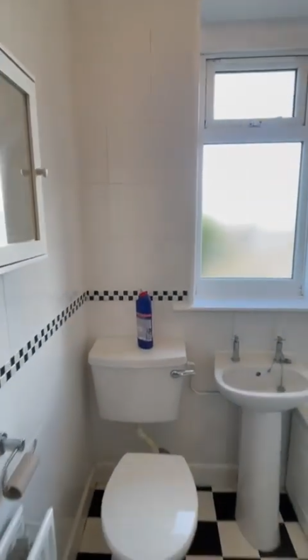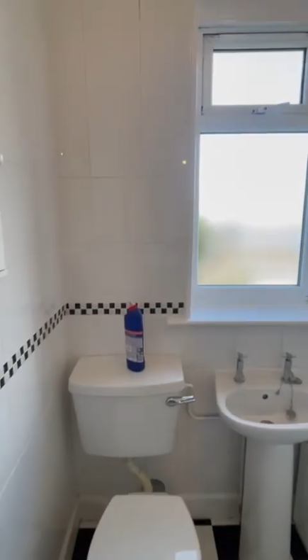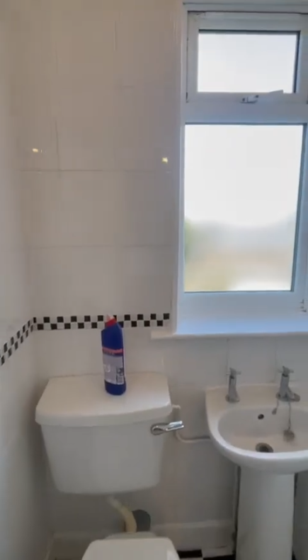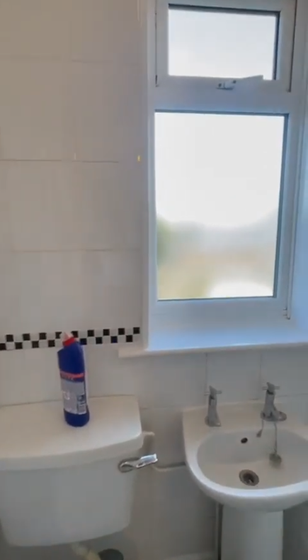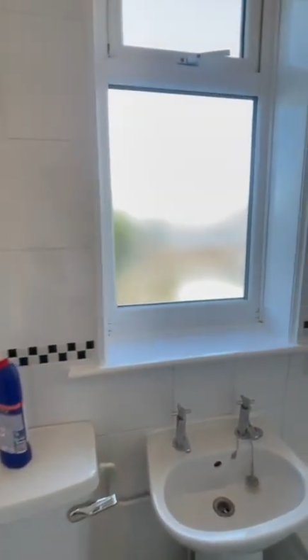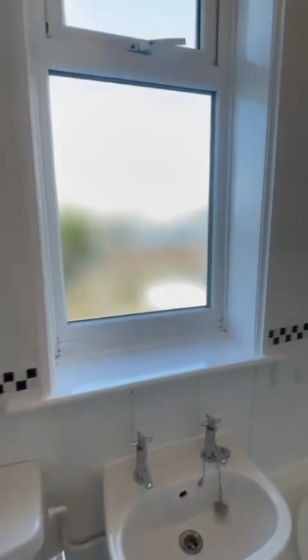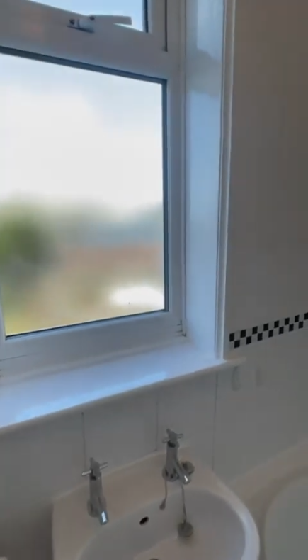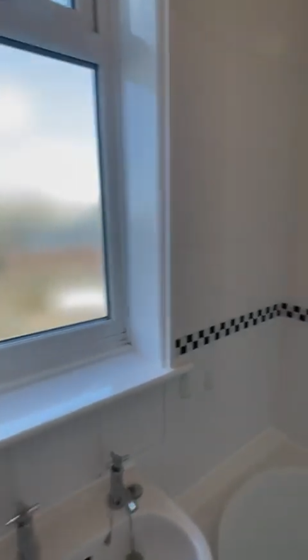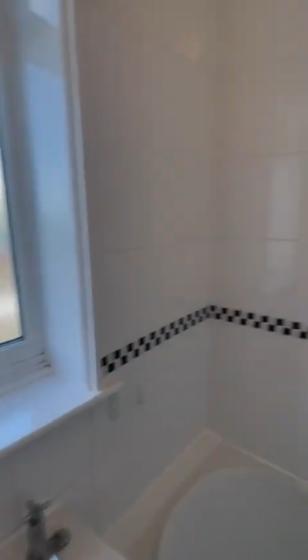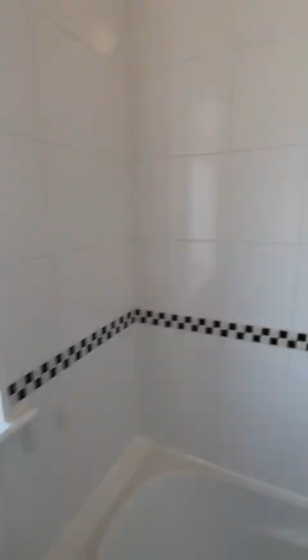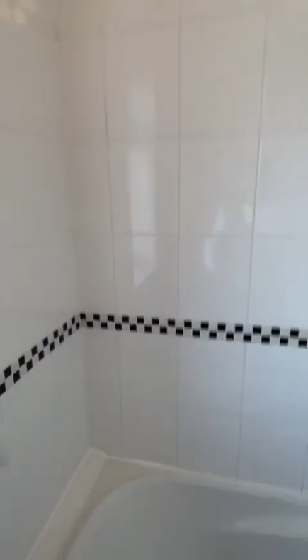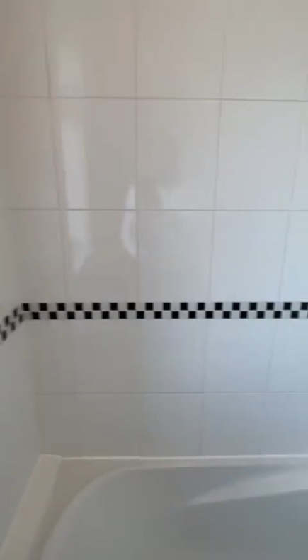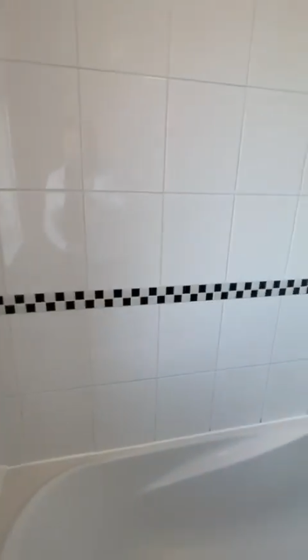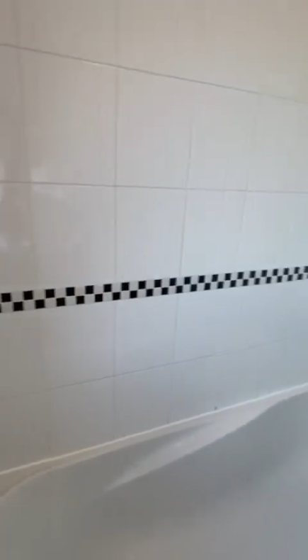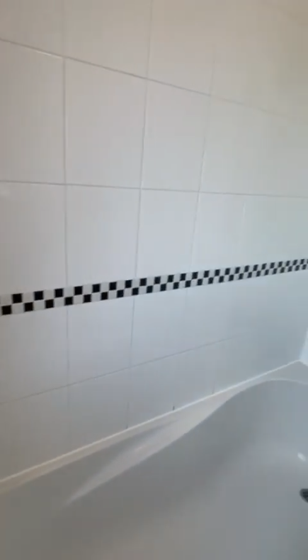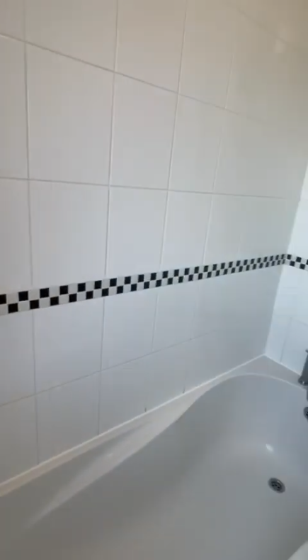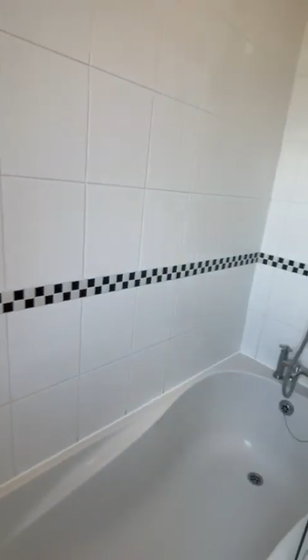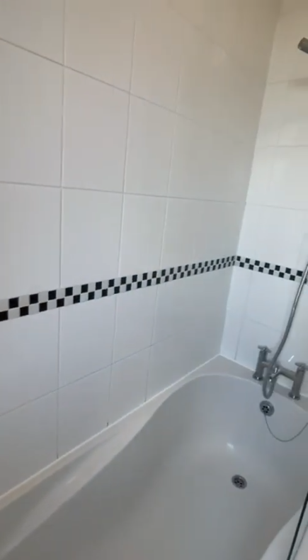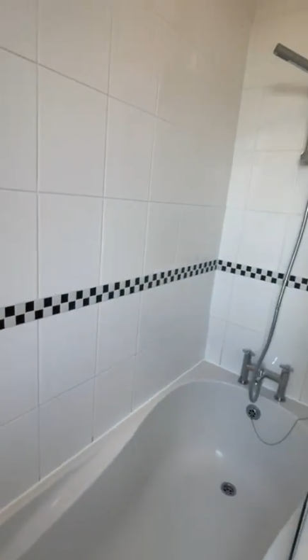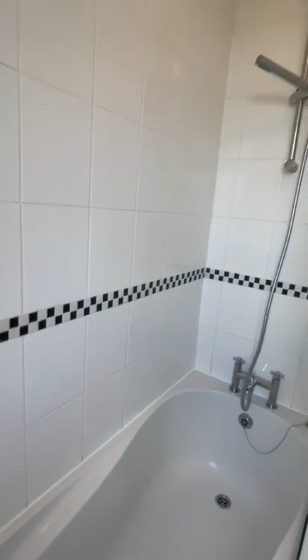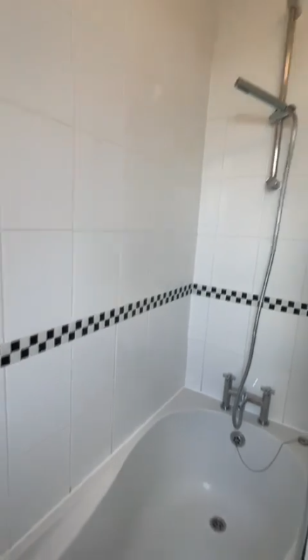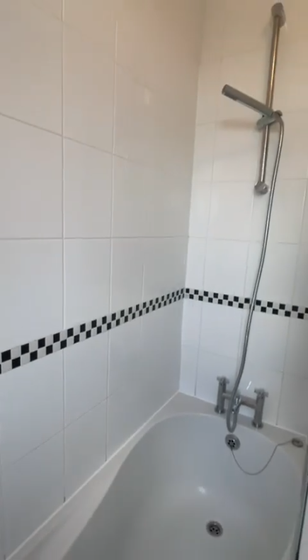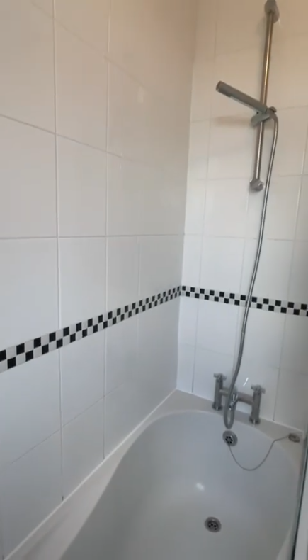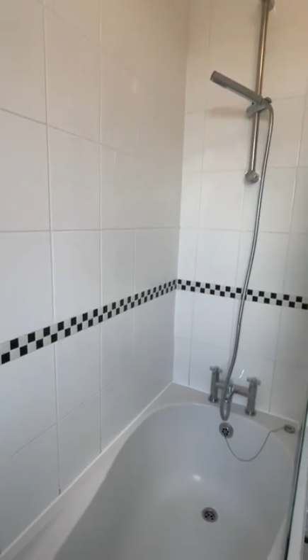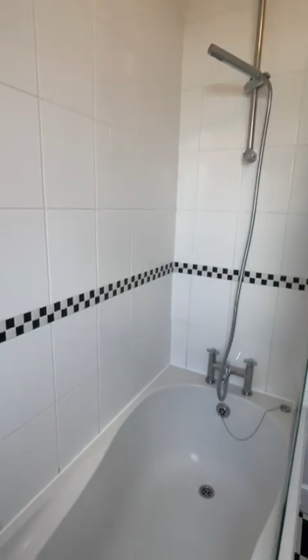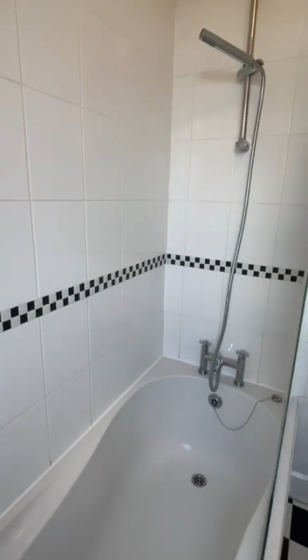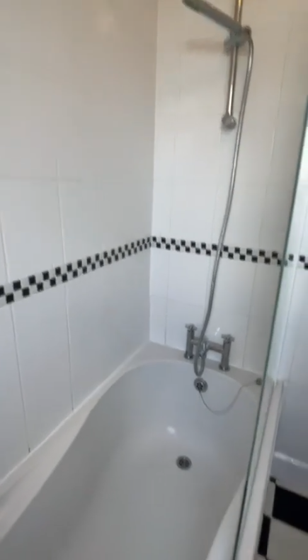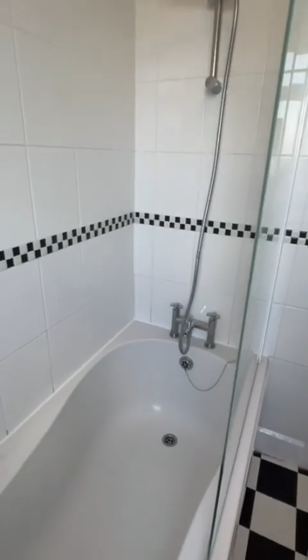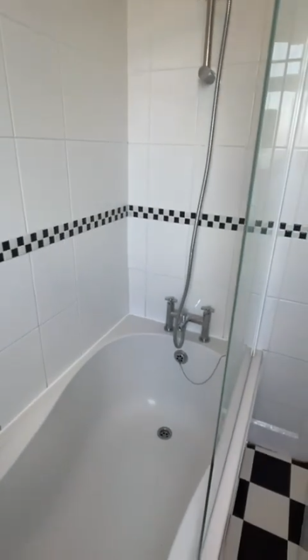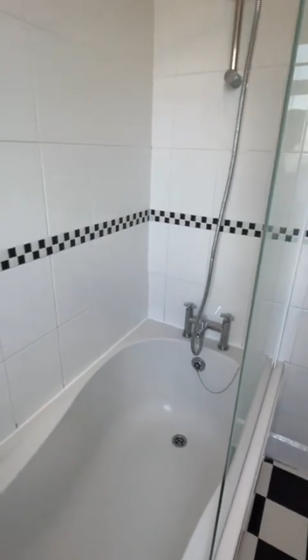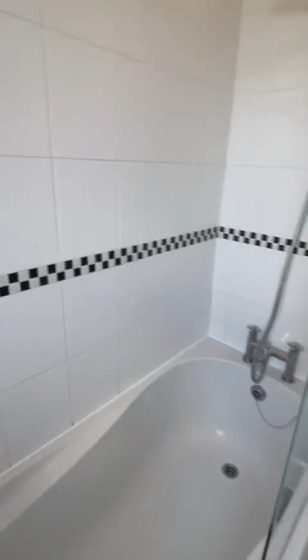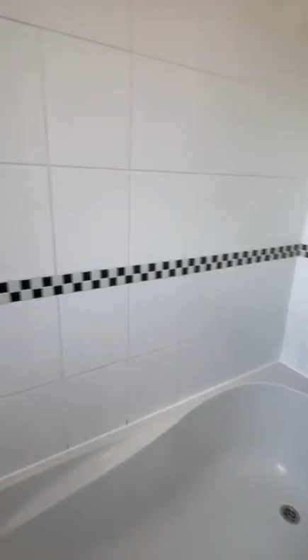Nice white bathroom suite, bath, and an overhead mixer shower — nice and clean.